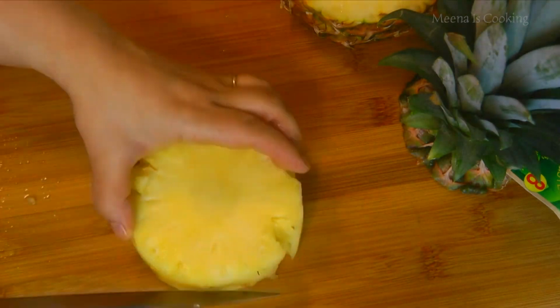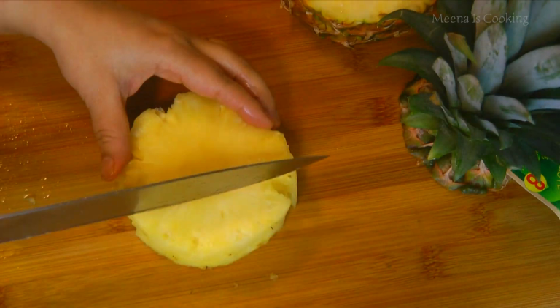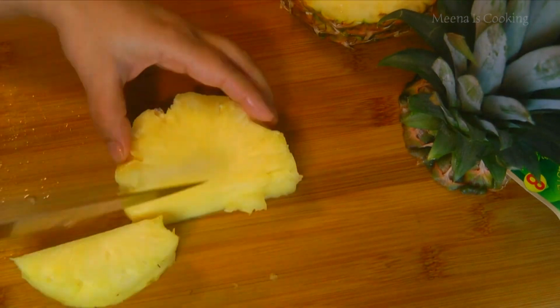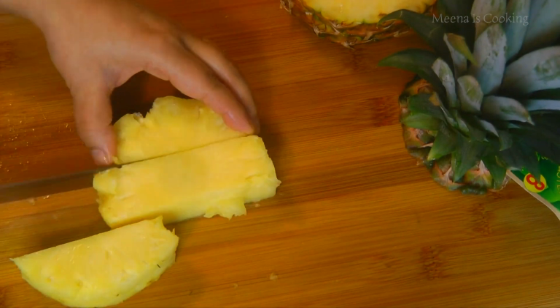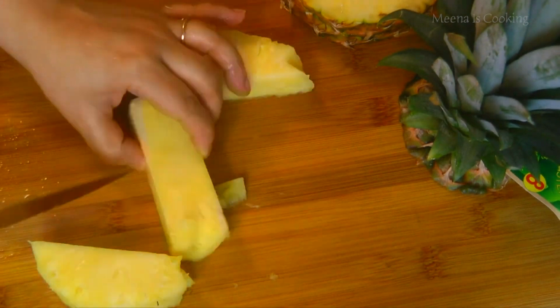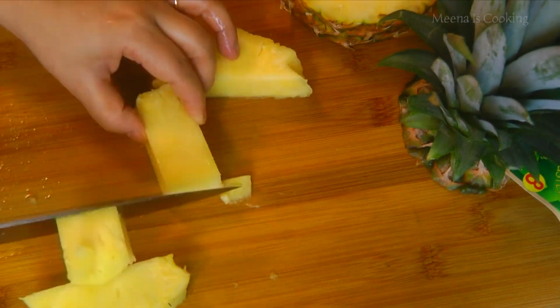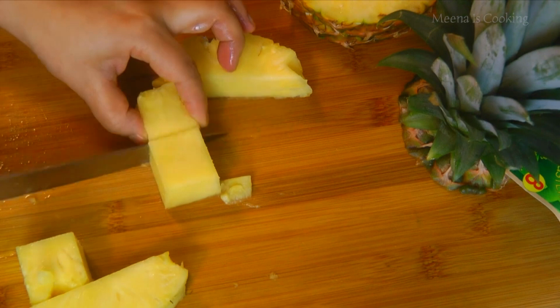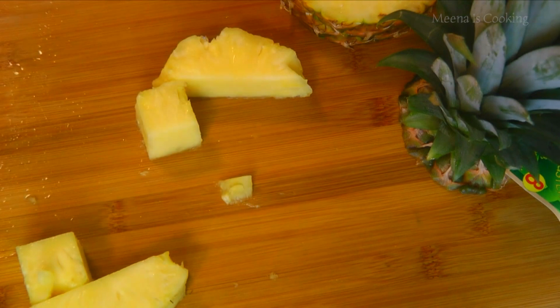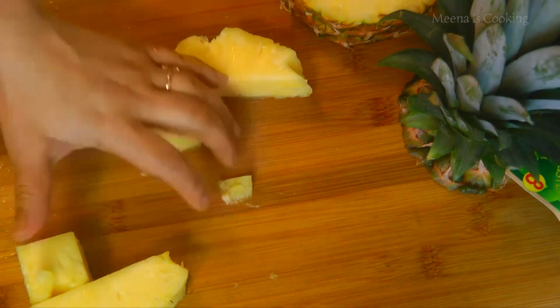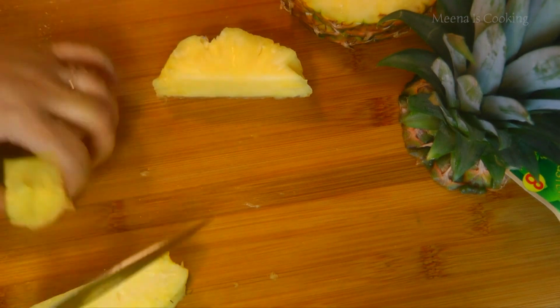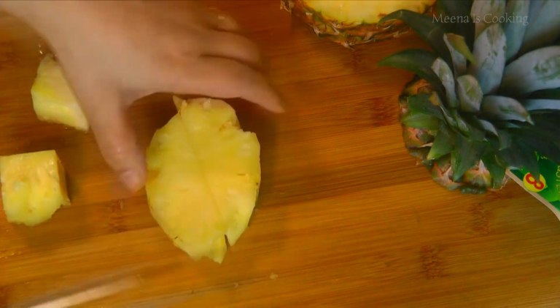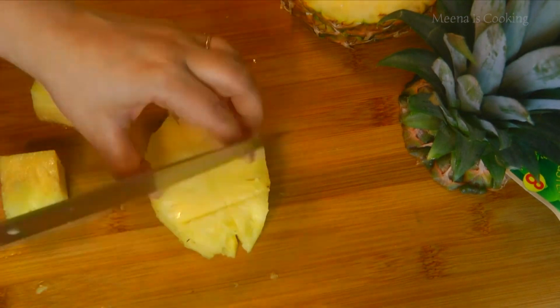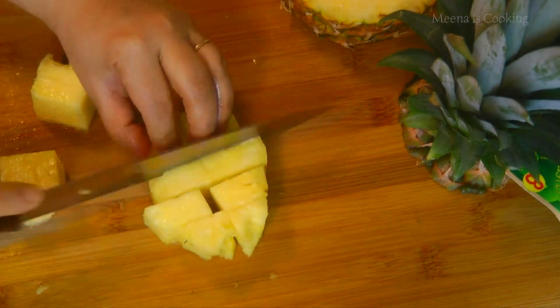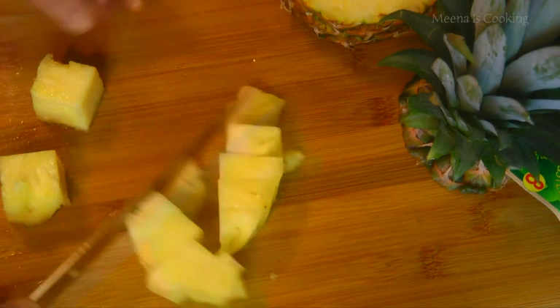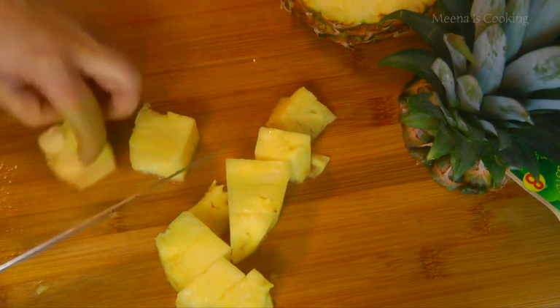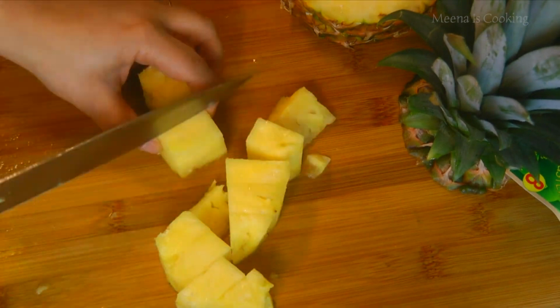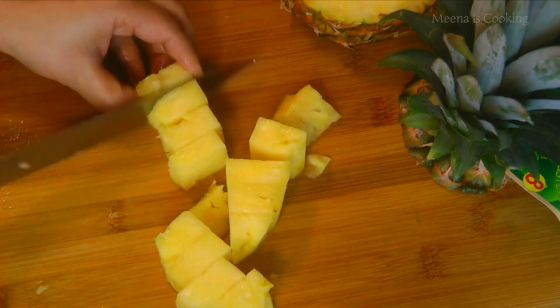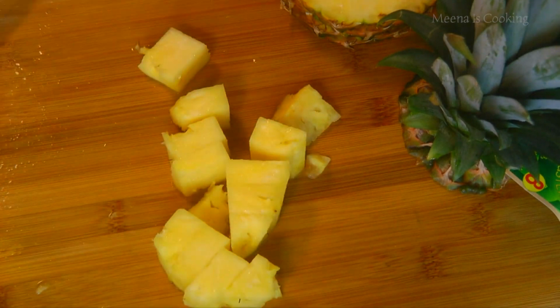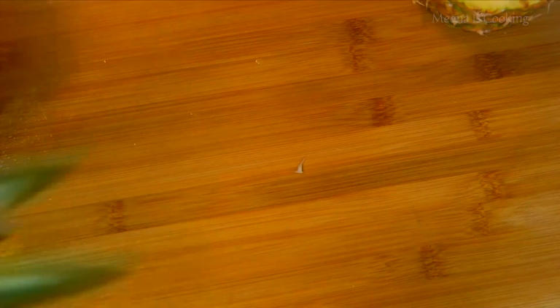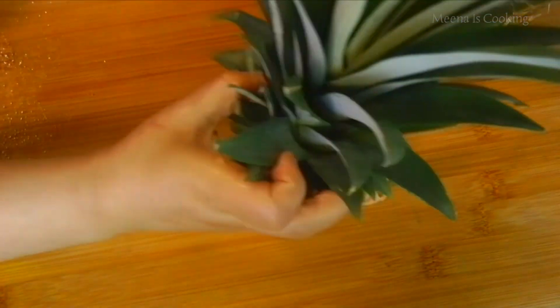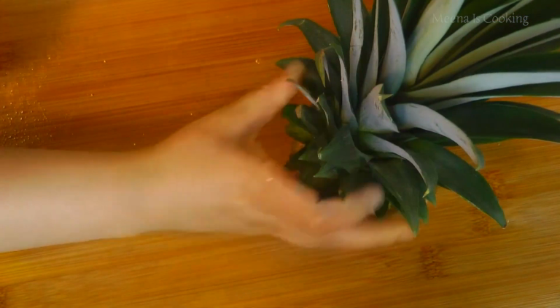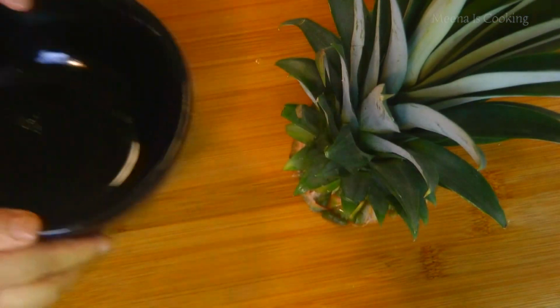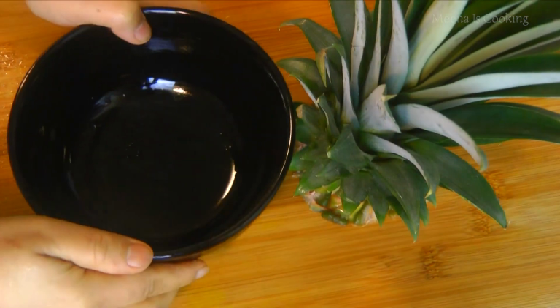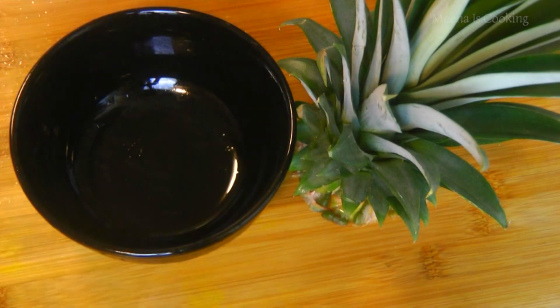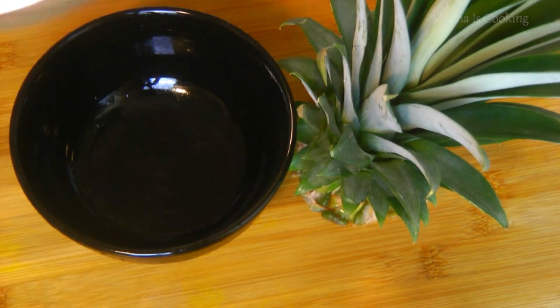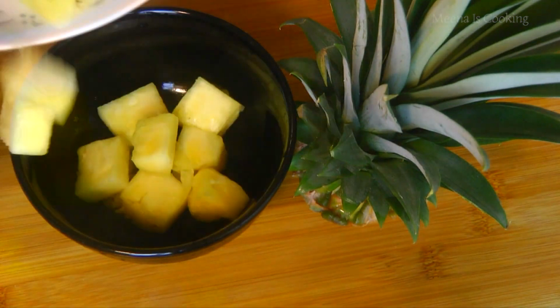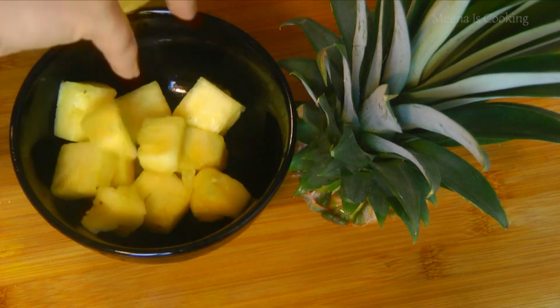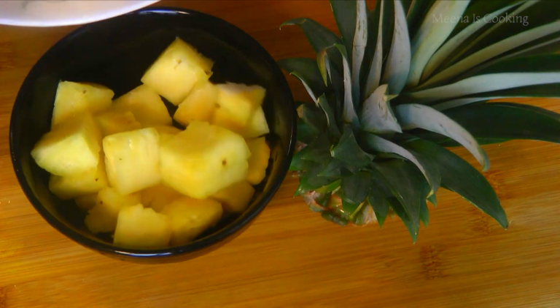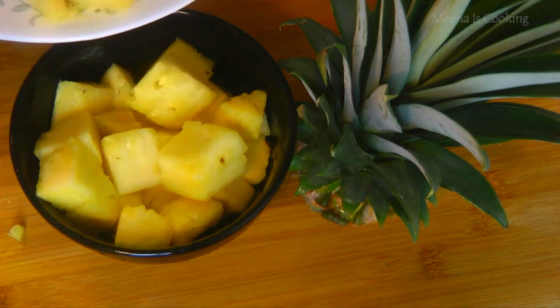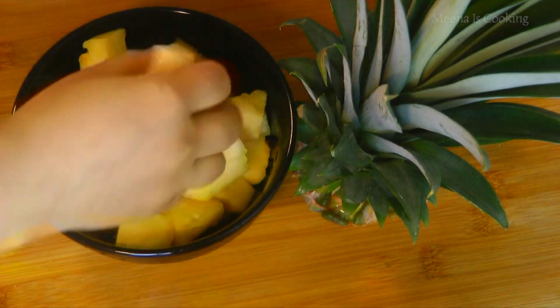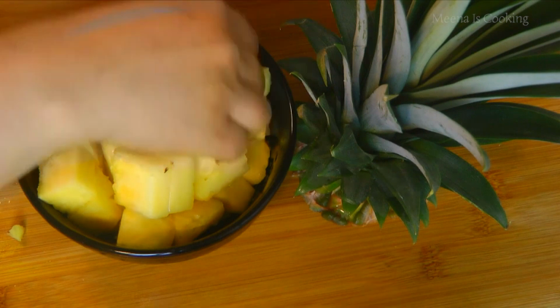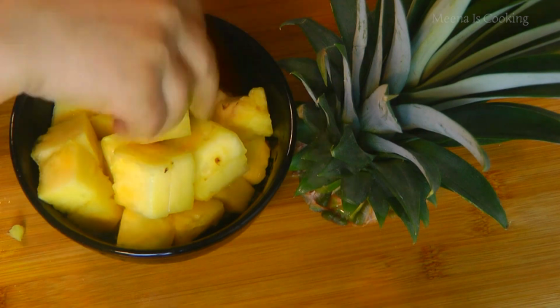So you see how simple it is to cut the pineapple. I hope you enjoyed watching this video. If you like it, please give it a thumbs up and subscribe to my channel. I'll come back with another video. Till then, eat well and stay healthy. Bye!